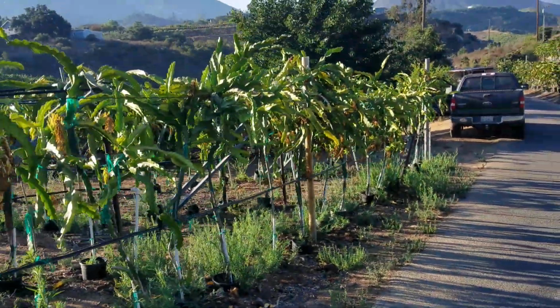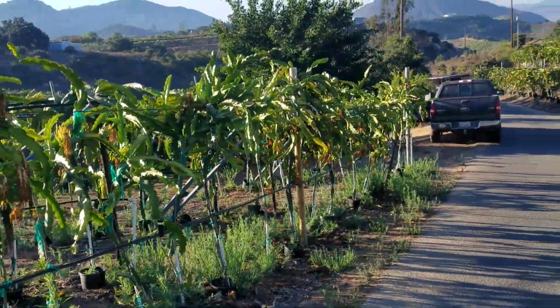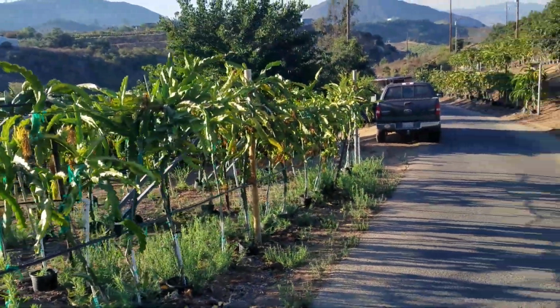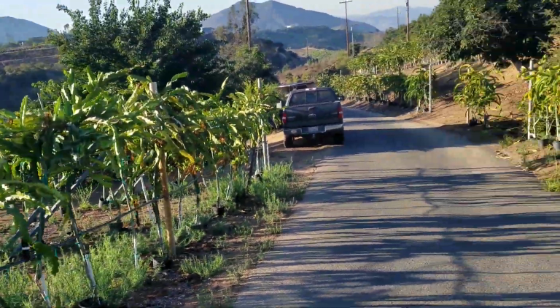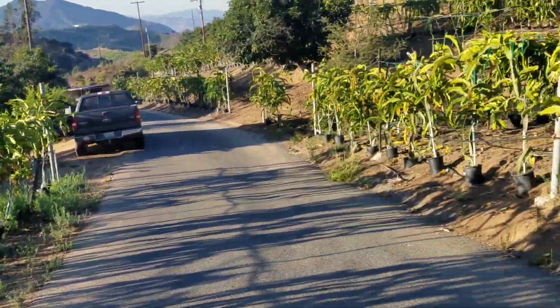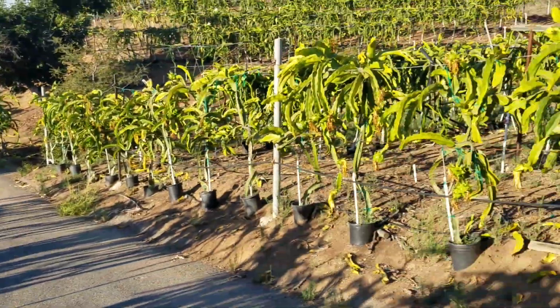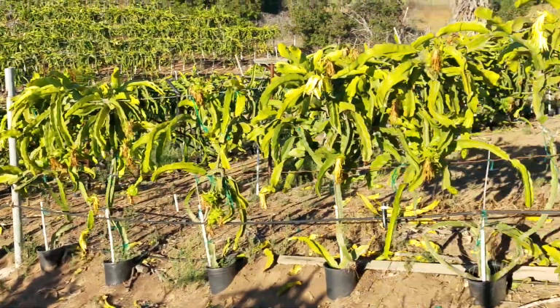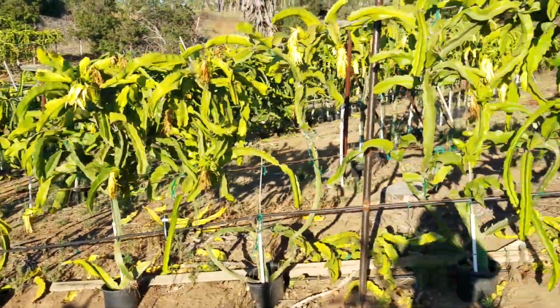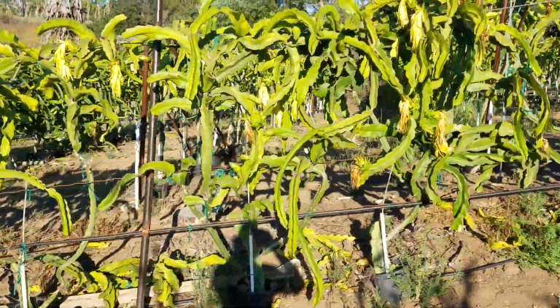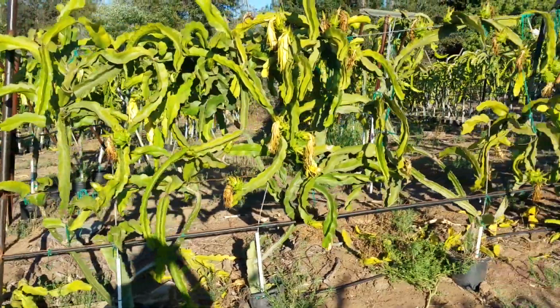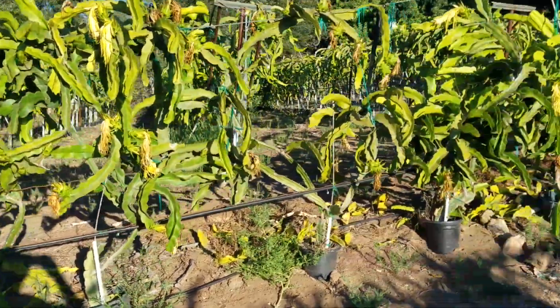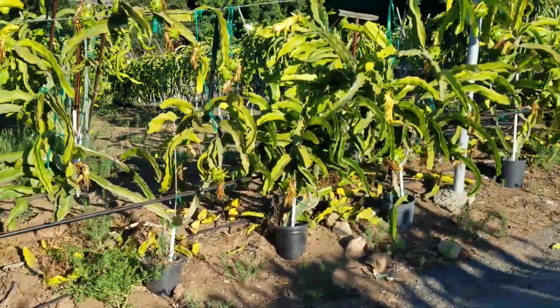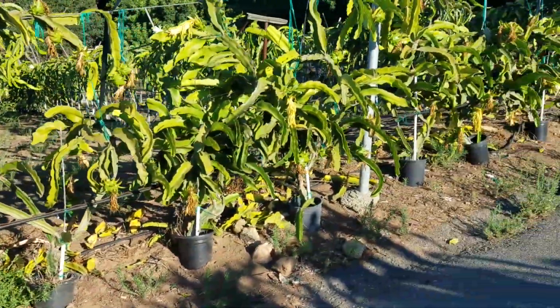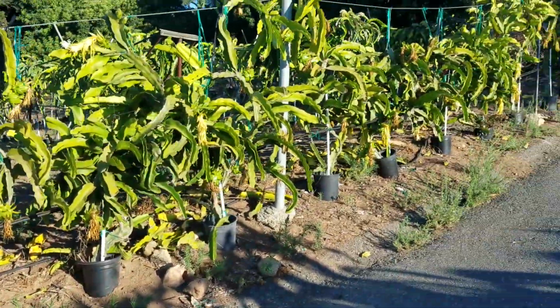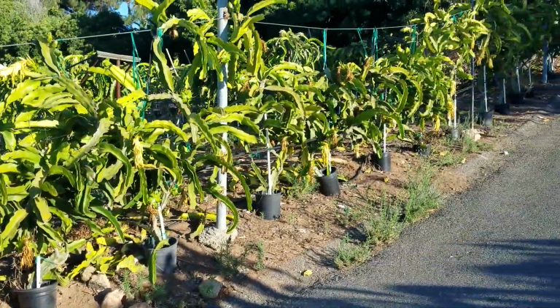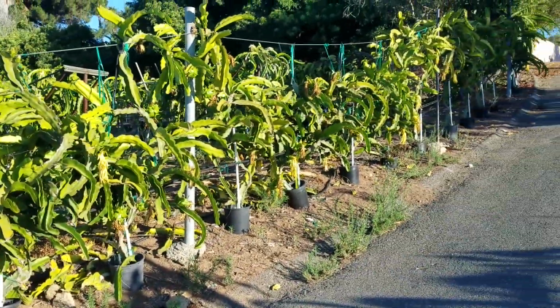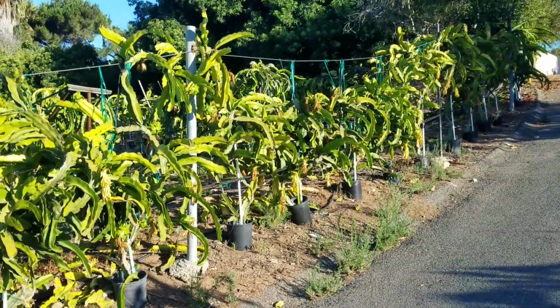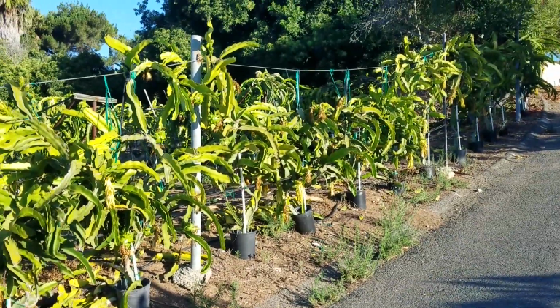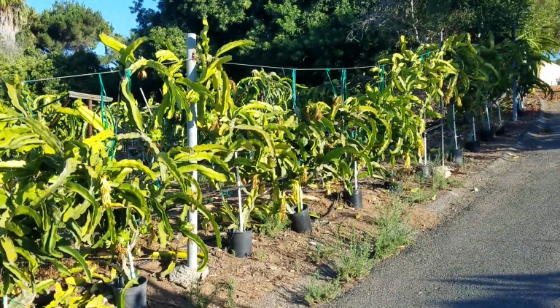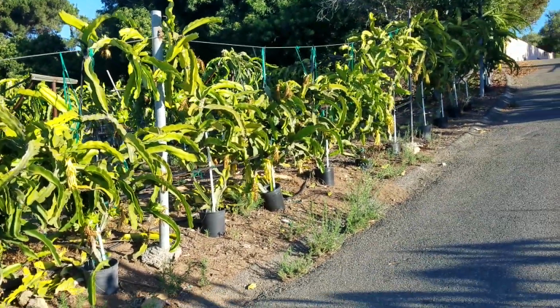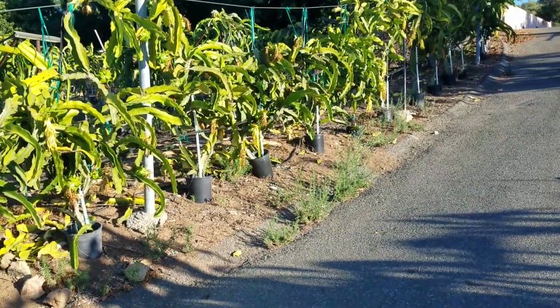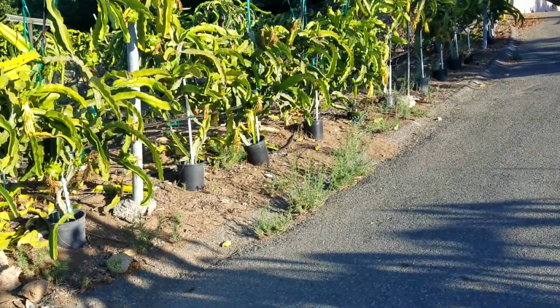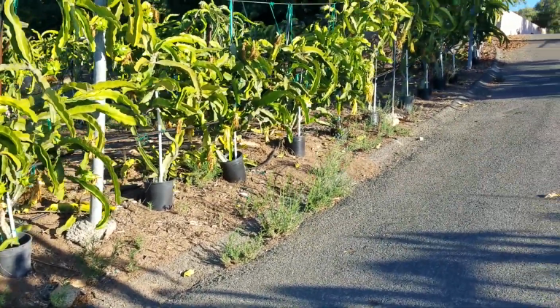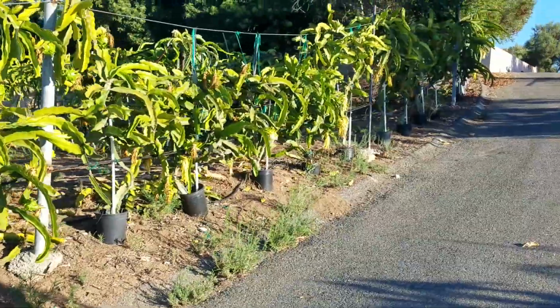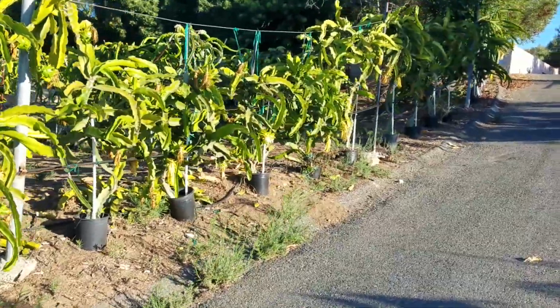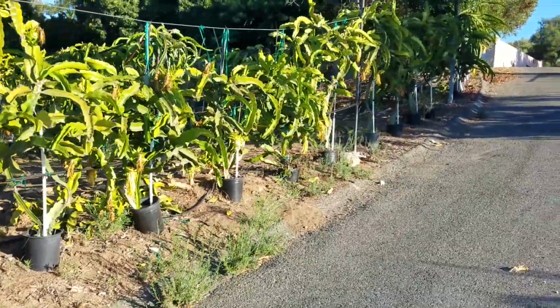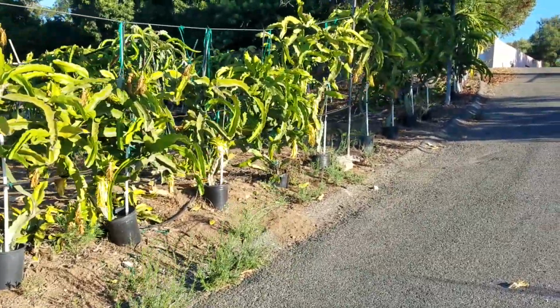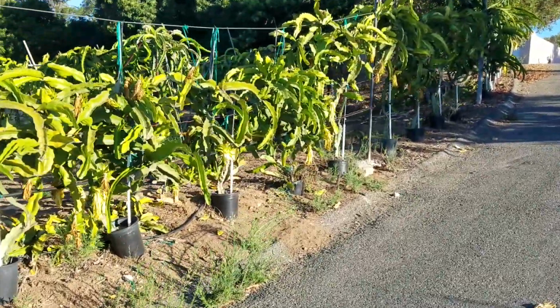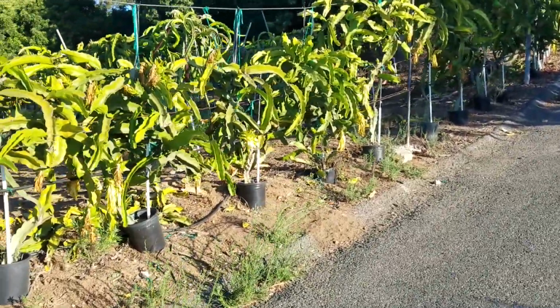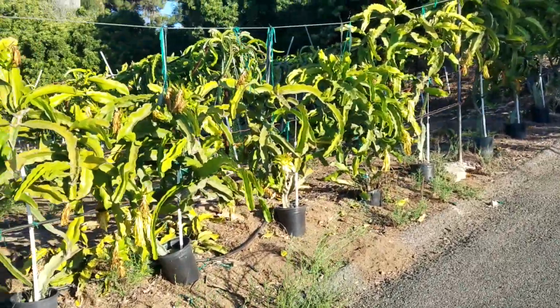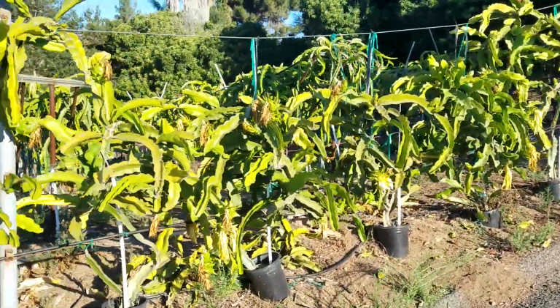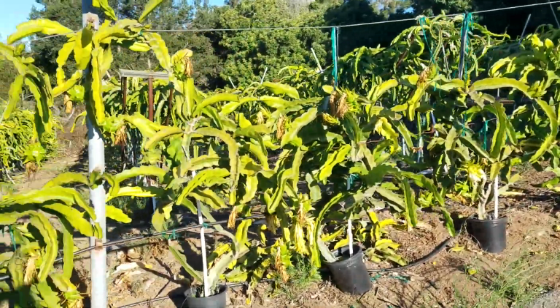And this one here tends to be the first one open — Vintage. Oh, is that an open flower? No, just a piece of white somewhere.